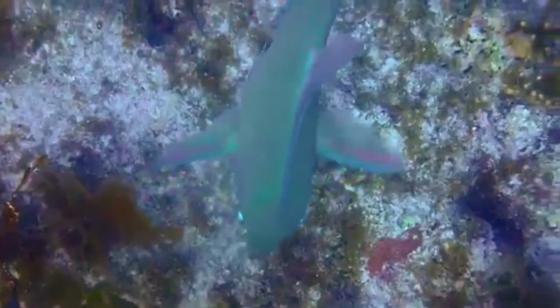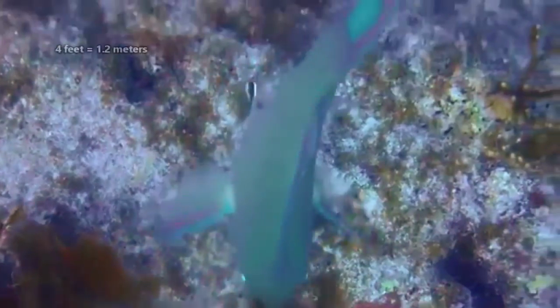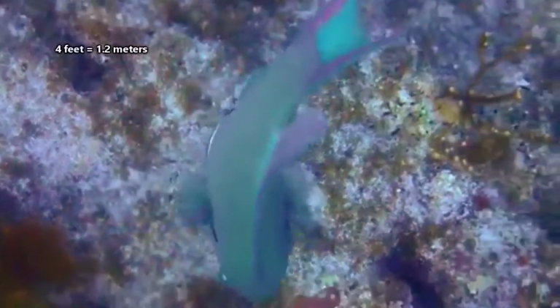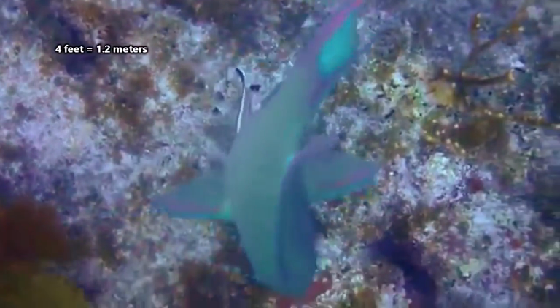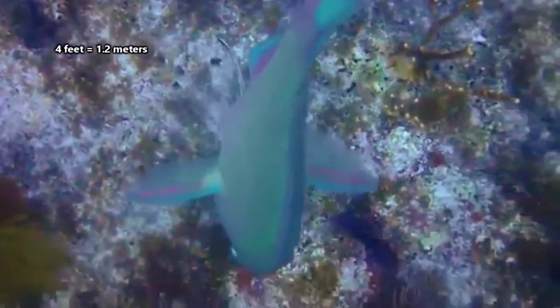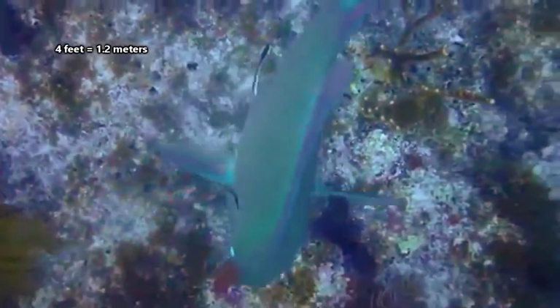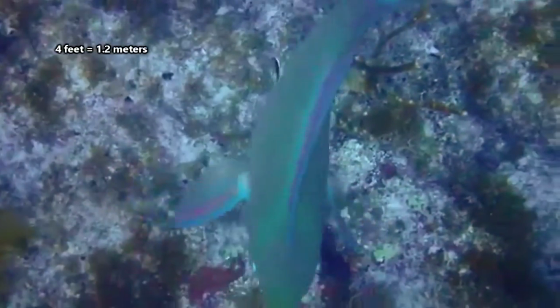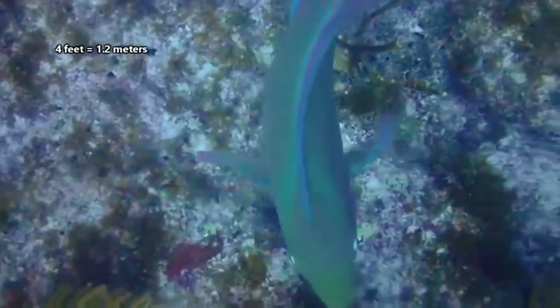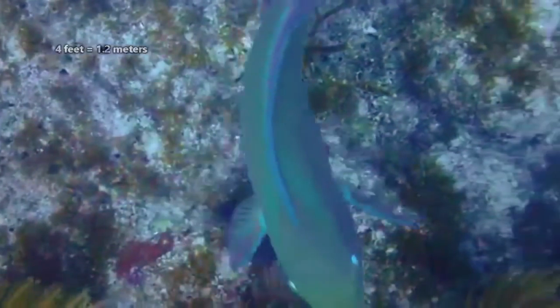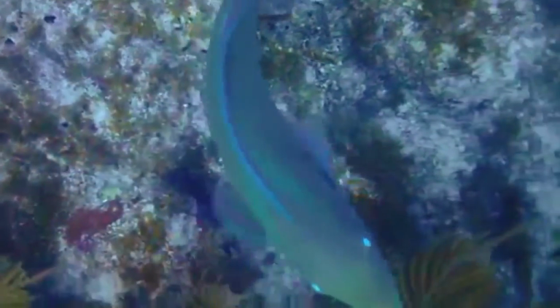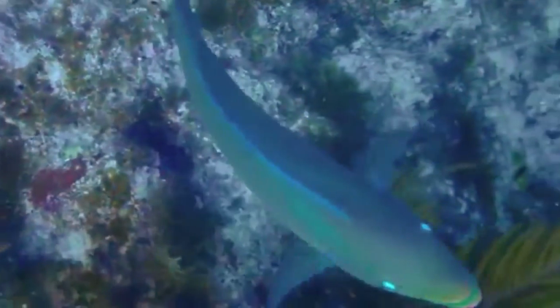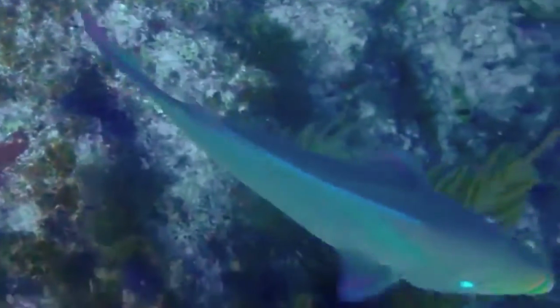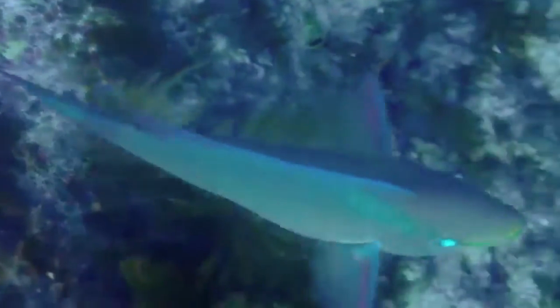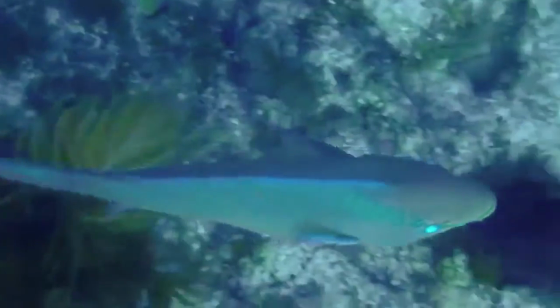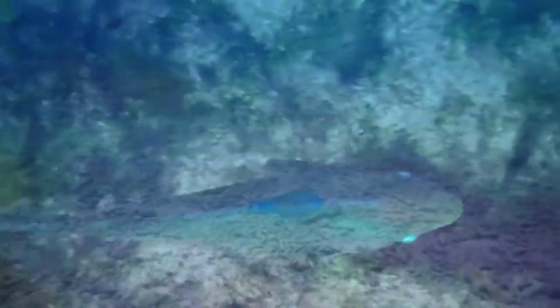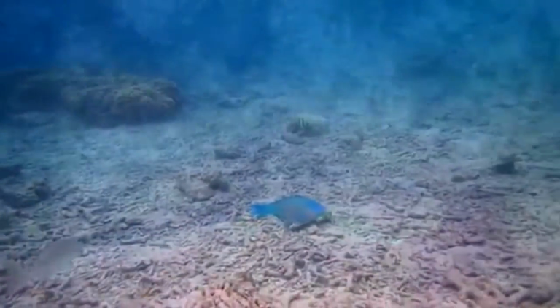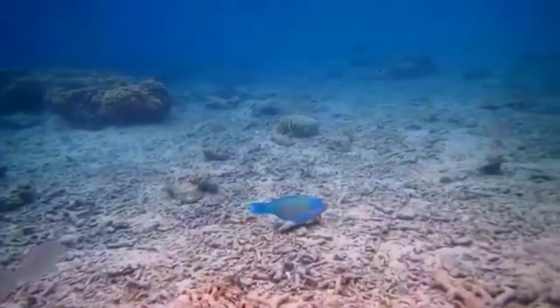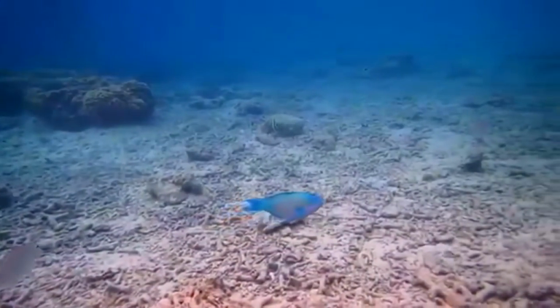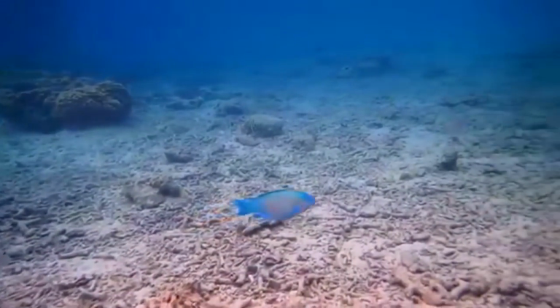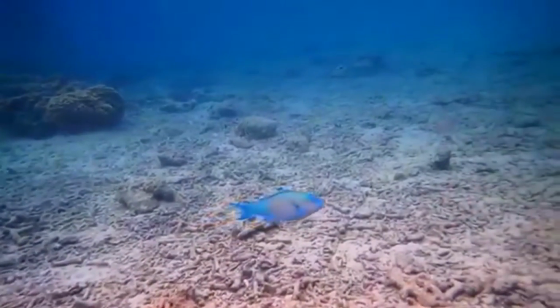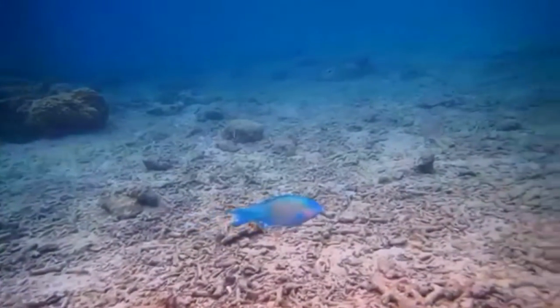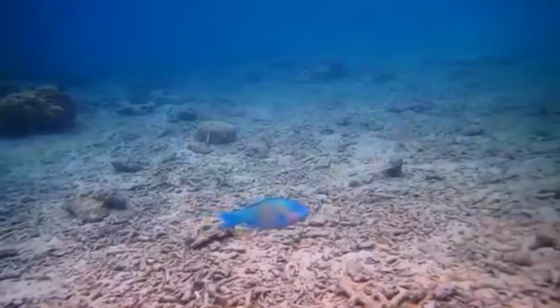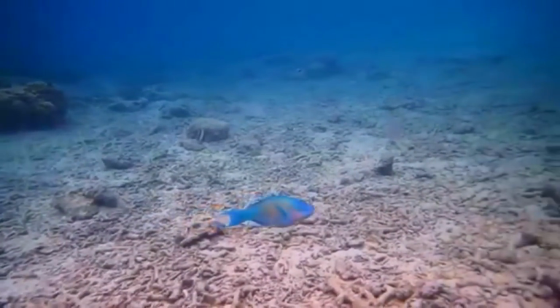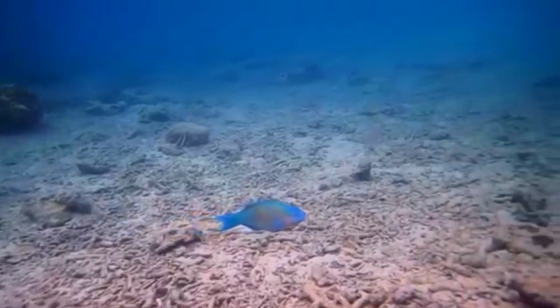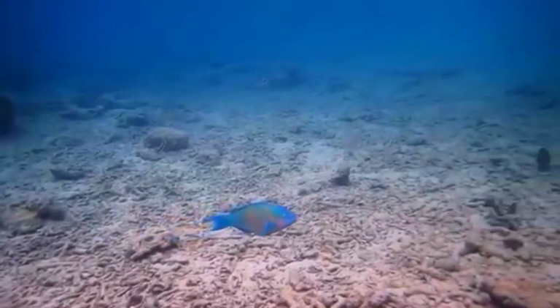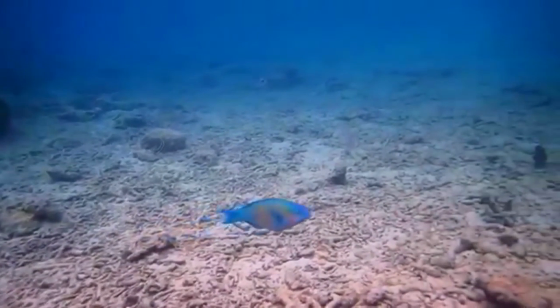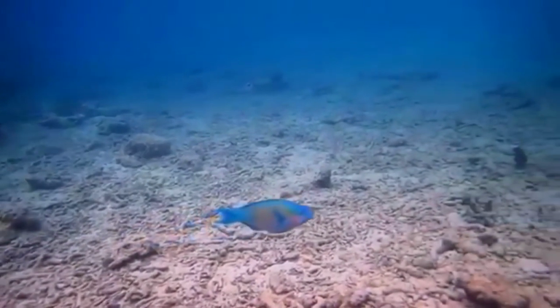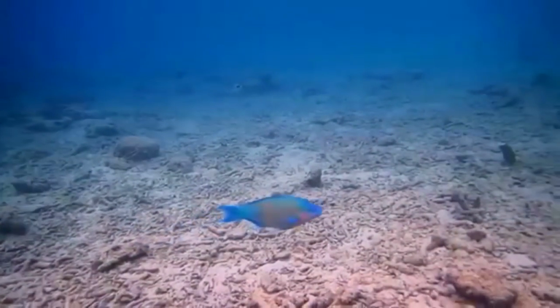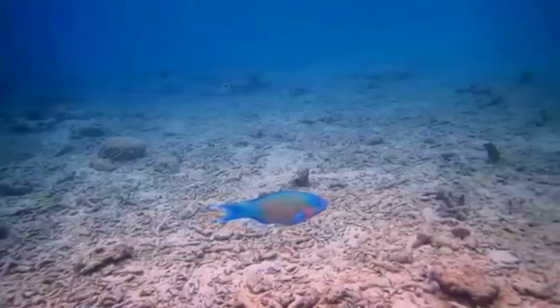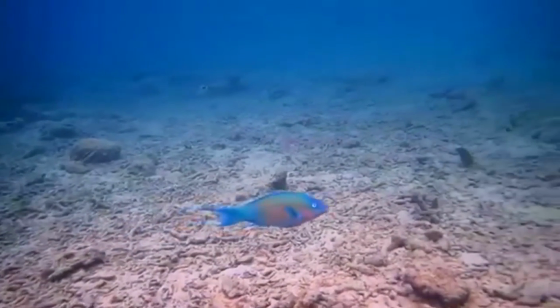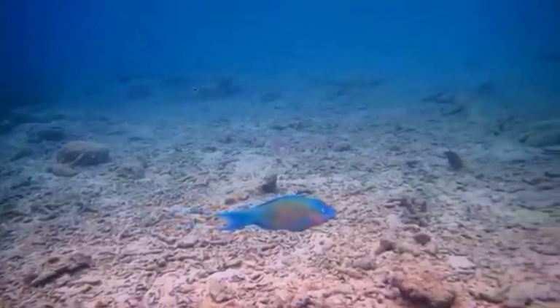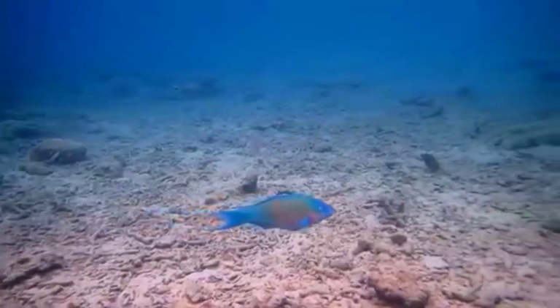They can grow up to four feet in length in their lifetime, depending on the species of parrotfish. And a parrotfish may live to be five years old or older.